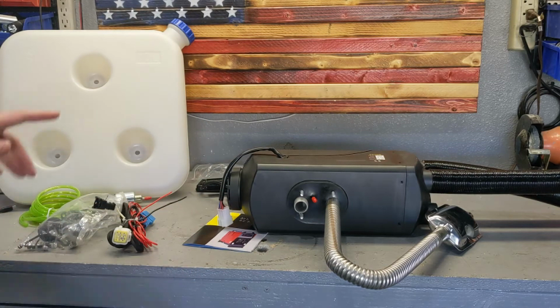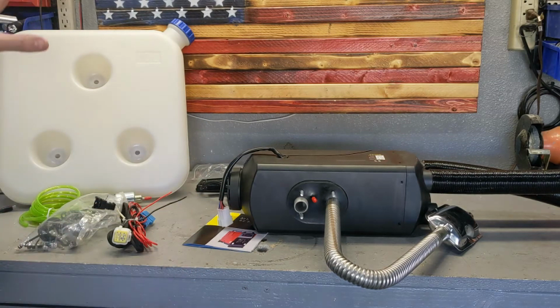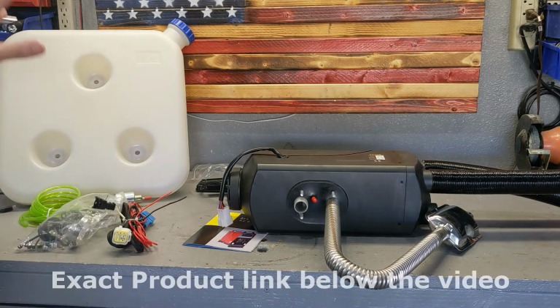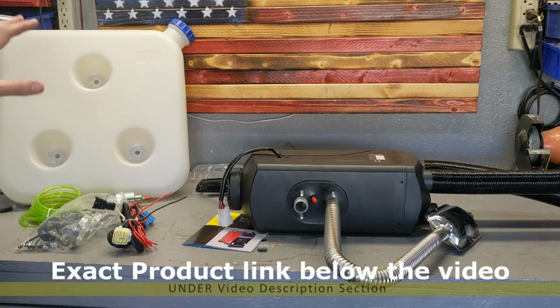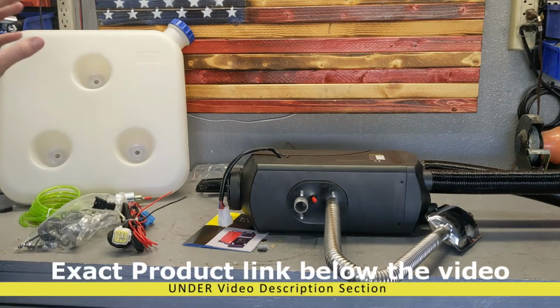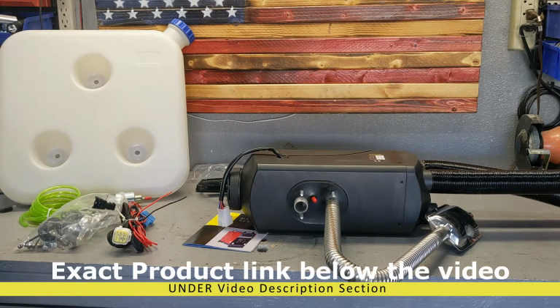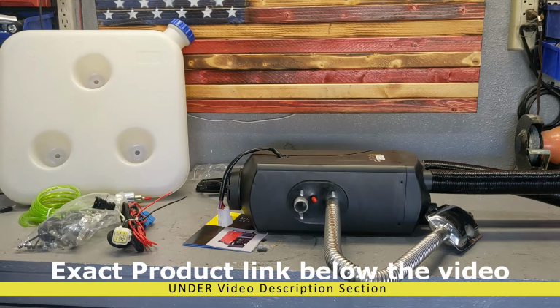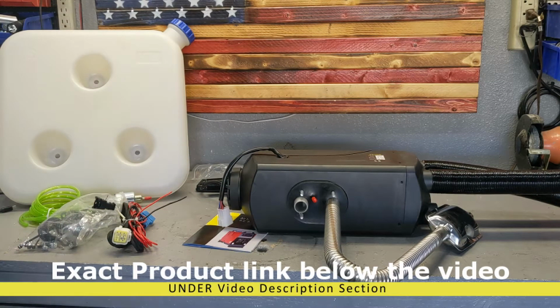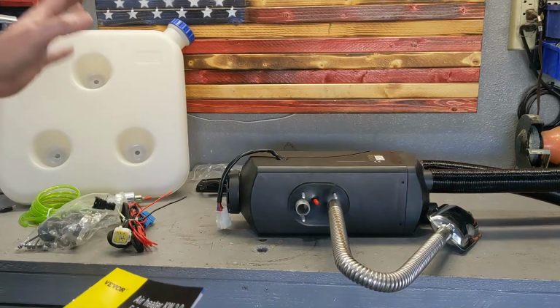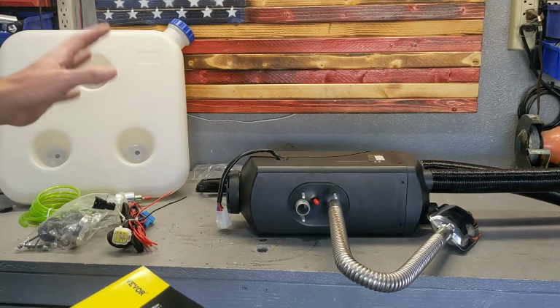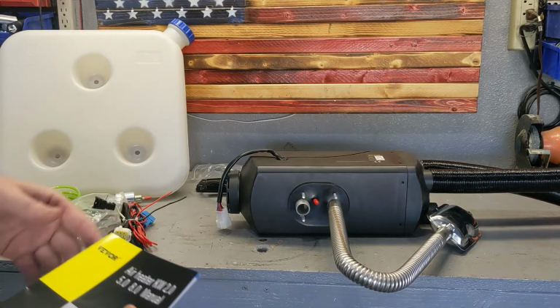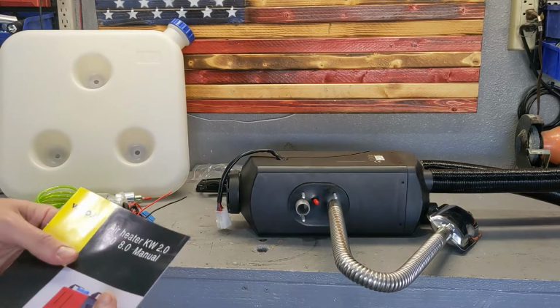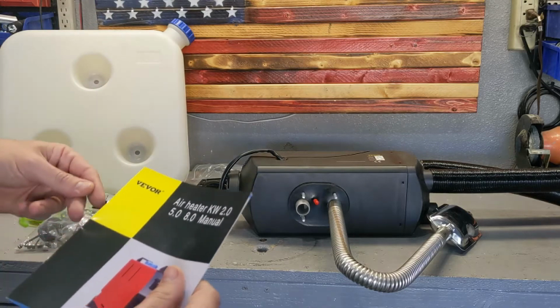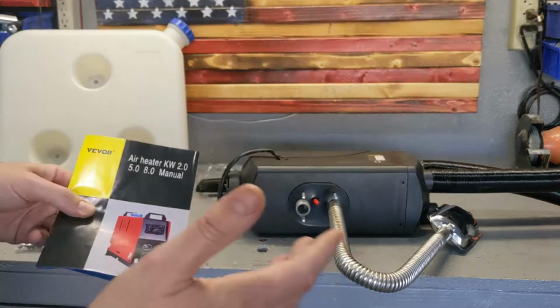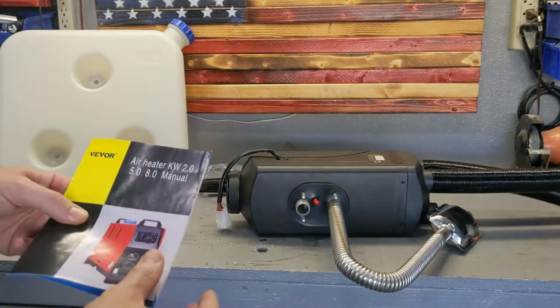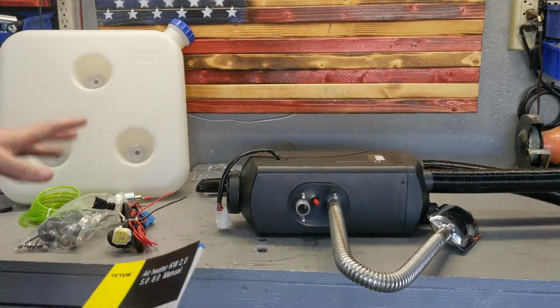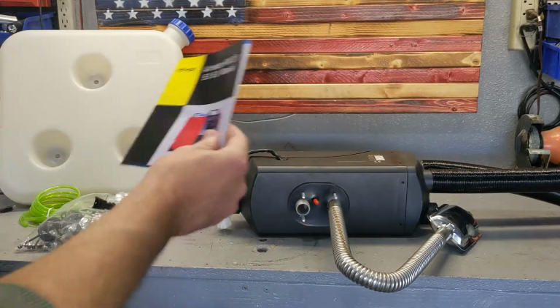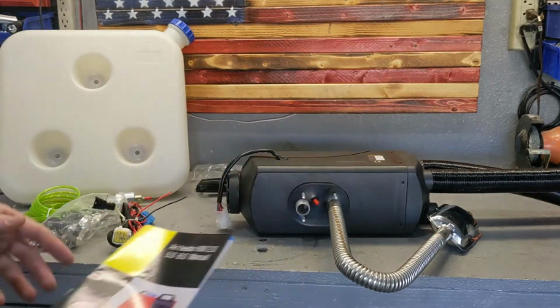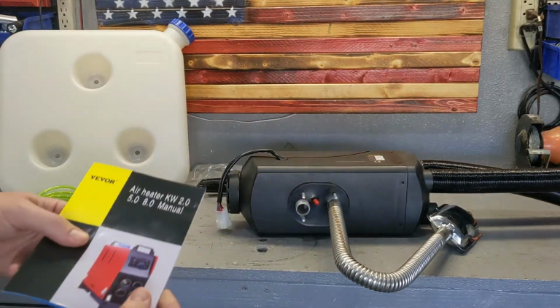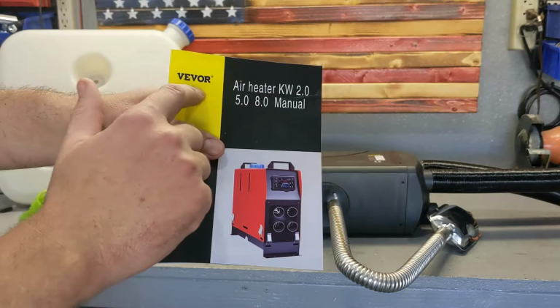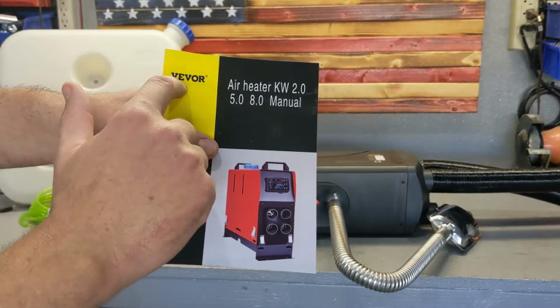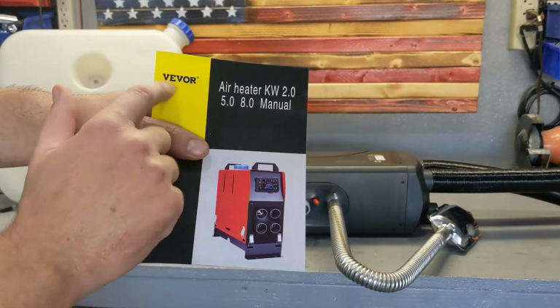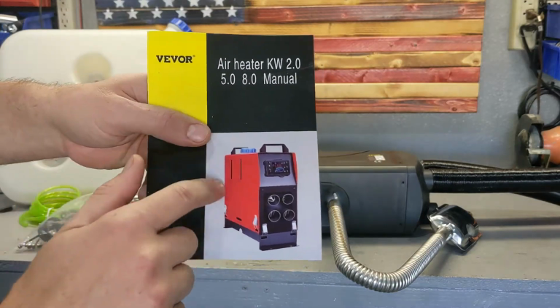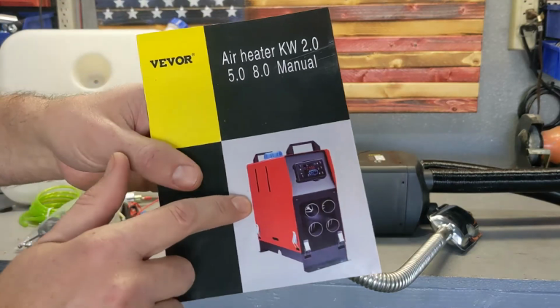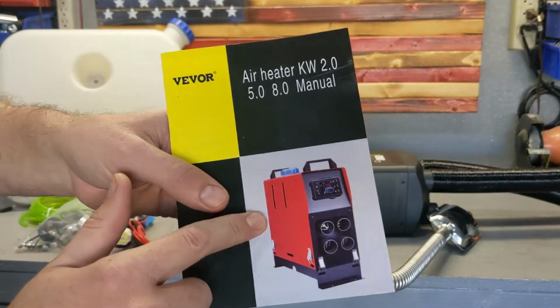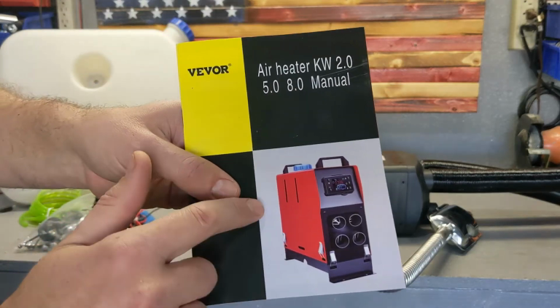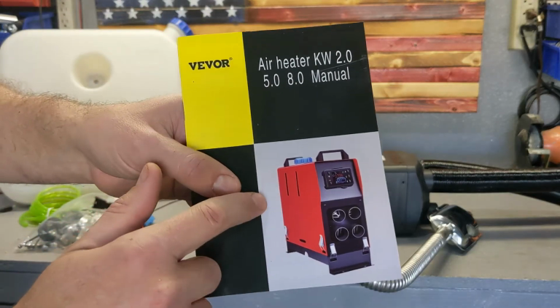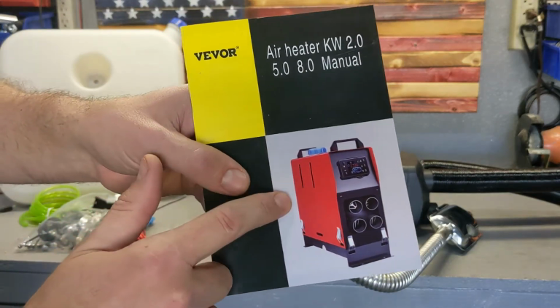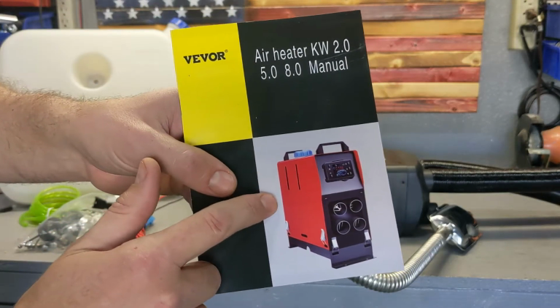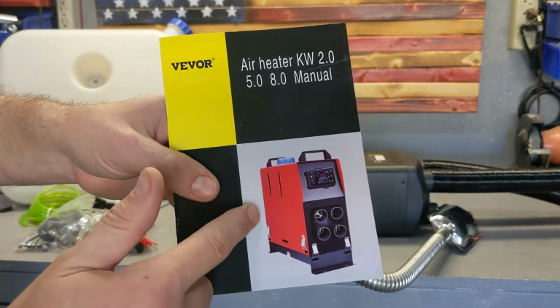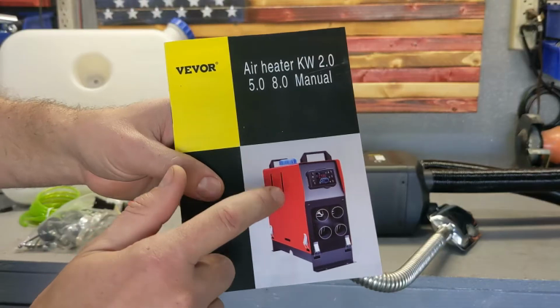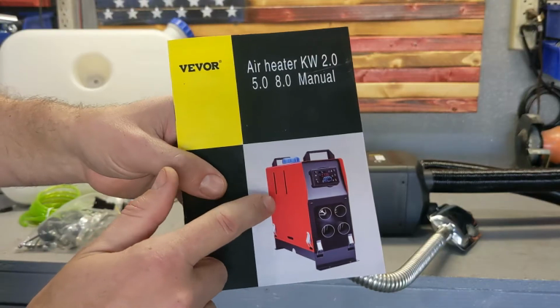Design-wise it's a pretty clever device, and I got it because it's one of the most affordable ones on the market. It'll be a great fit for my van and keep me warm in winter. It's made by Vivor, and interestingly they also offer a portable version.